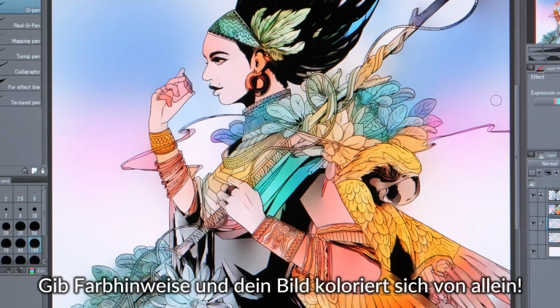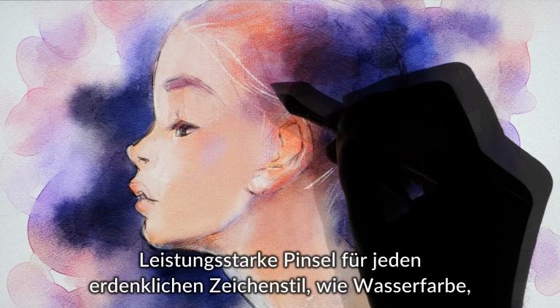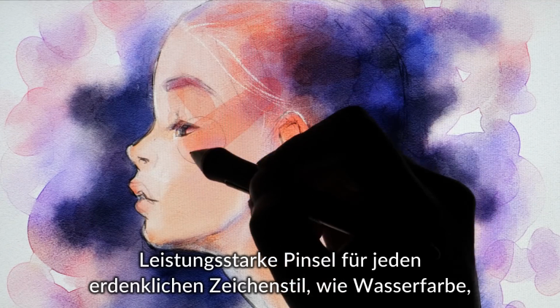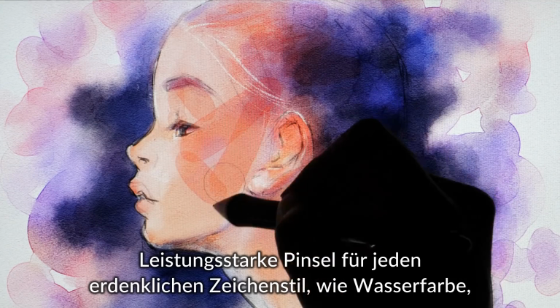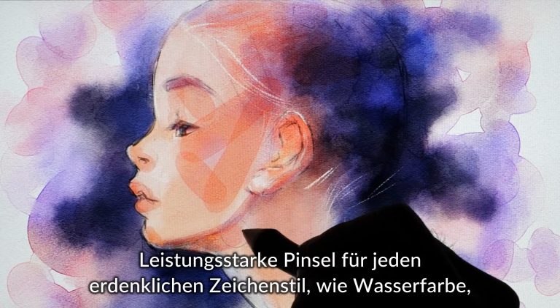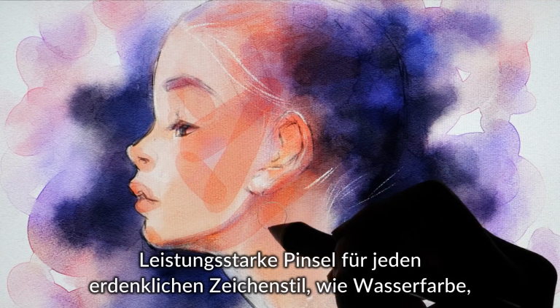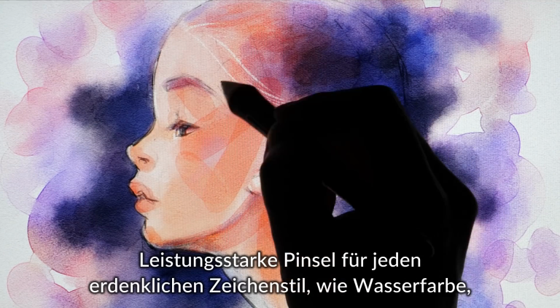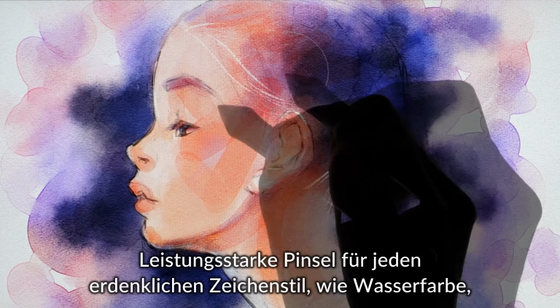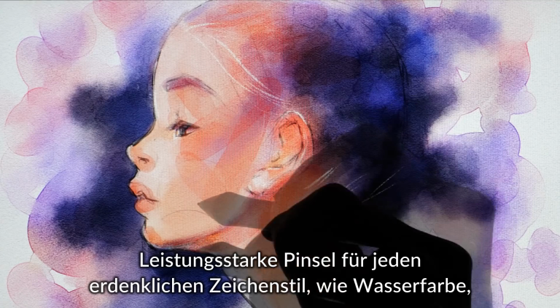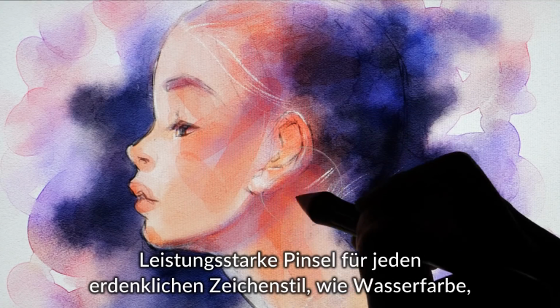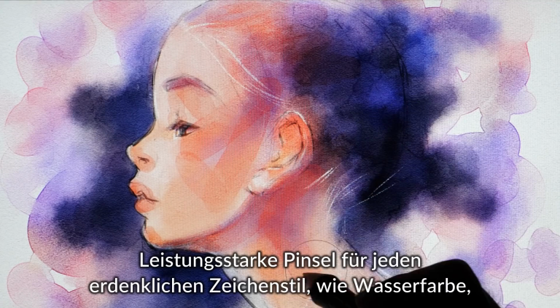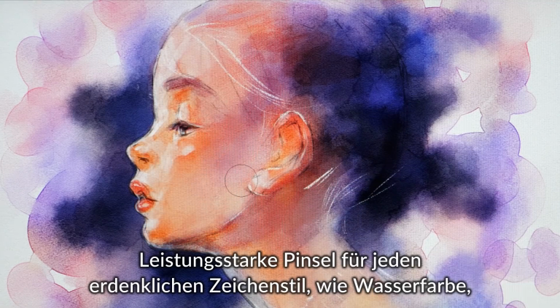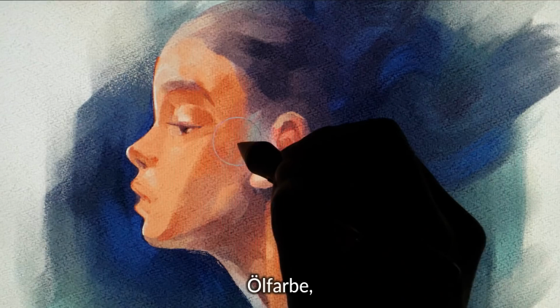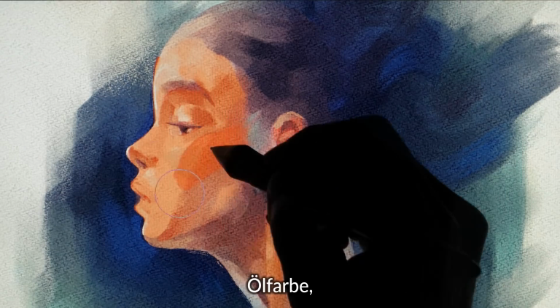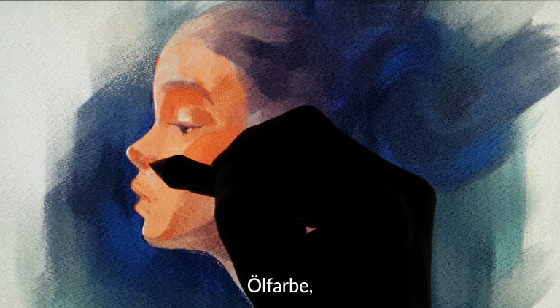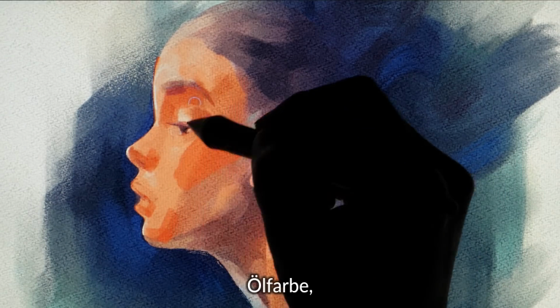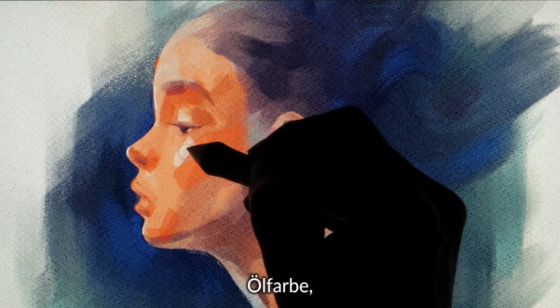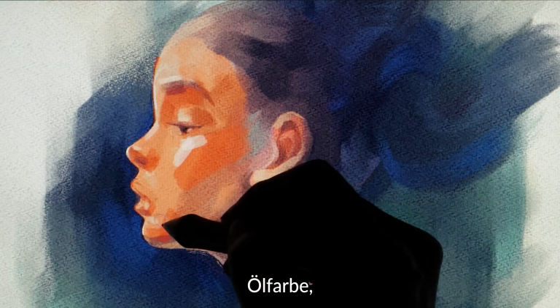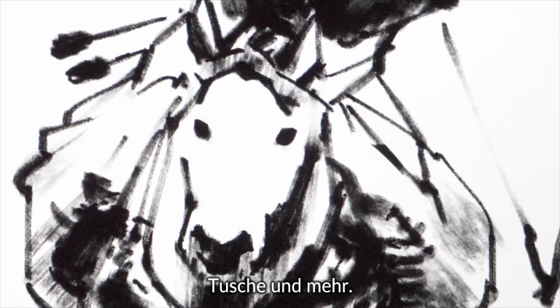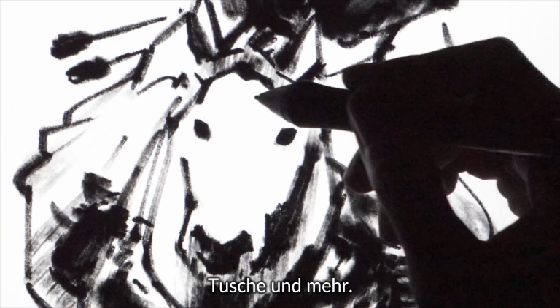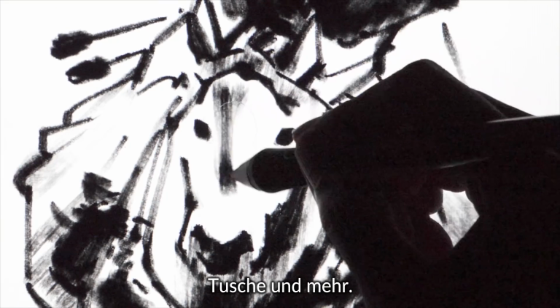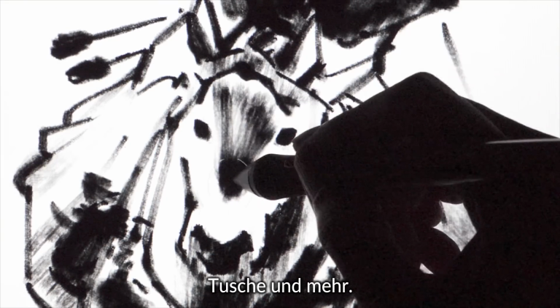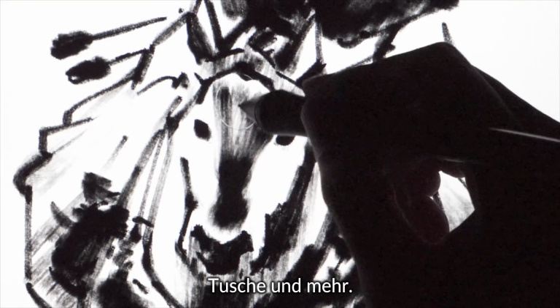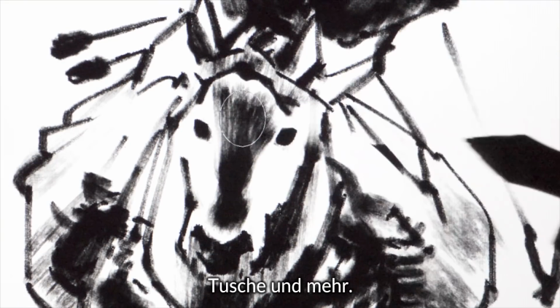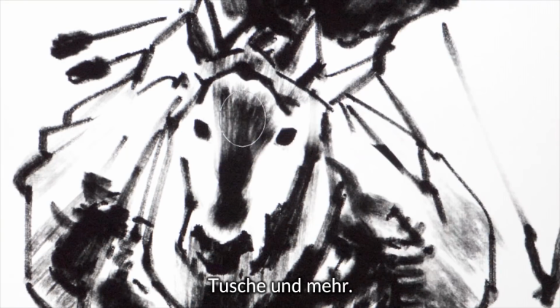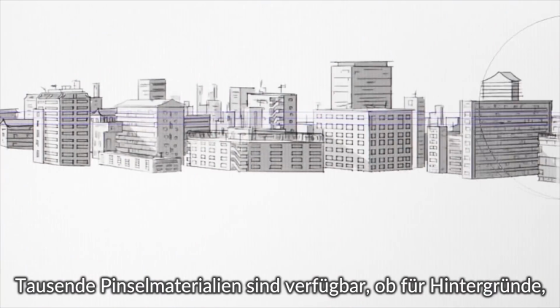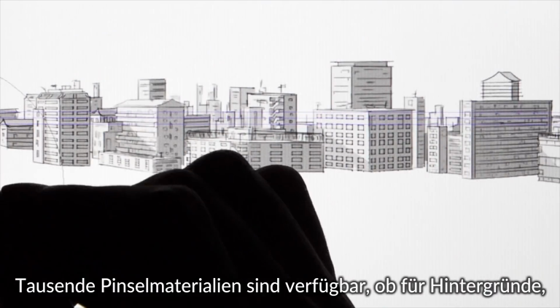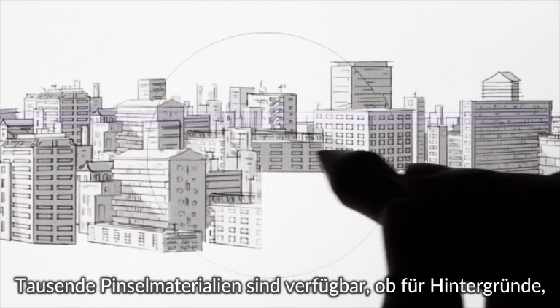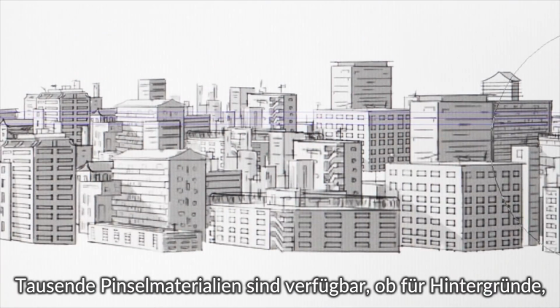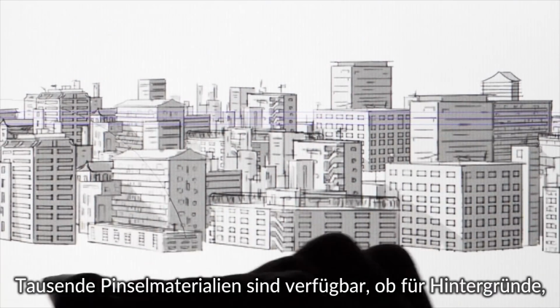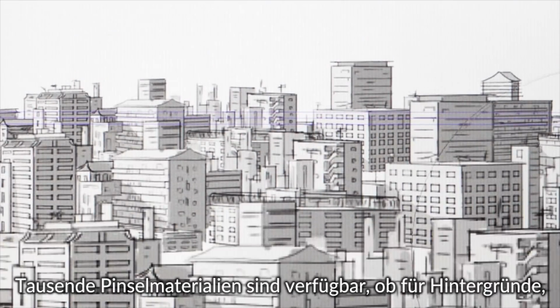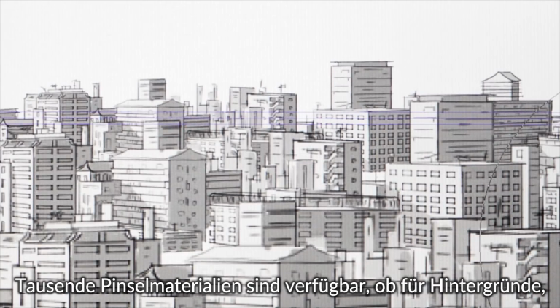Use the powerful brush engine to paint in your unique style — whether watercolor, oil painting, or dry India ink. There are also thousands of brush materials to brush up your art.